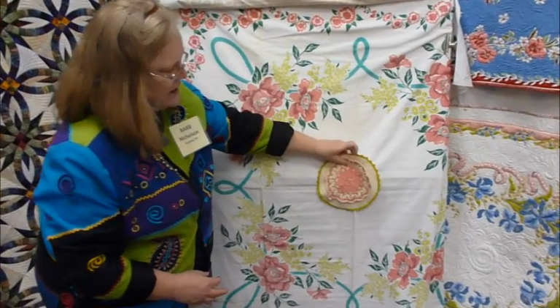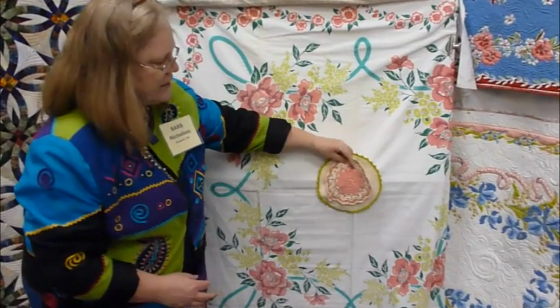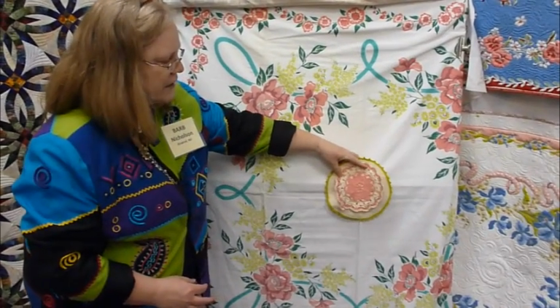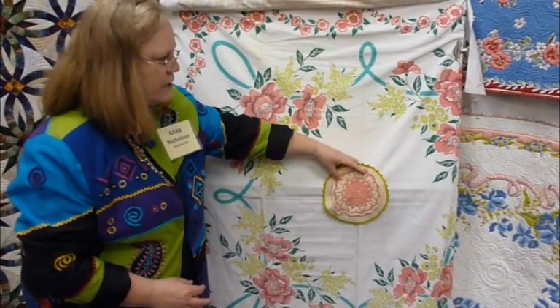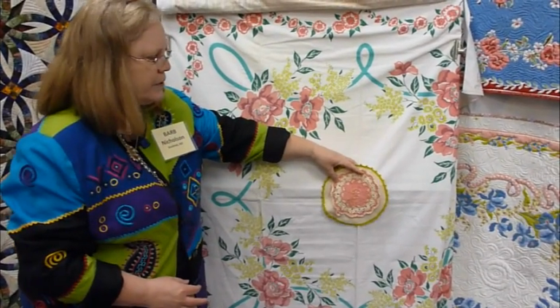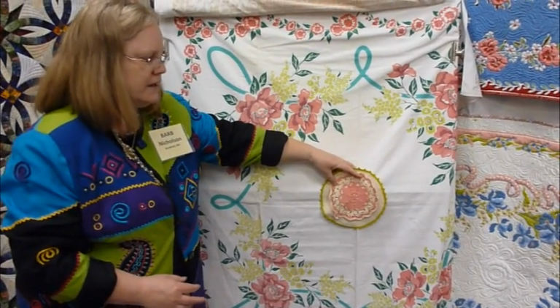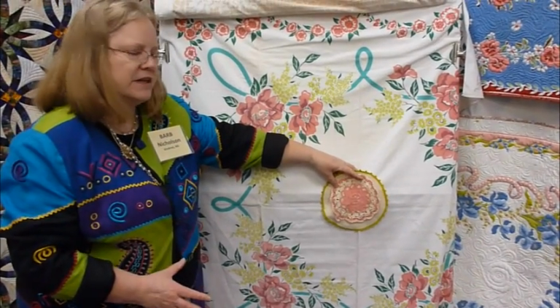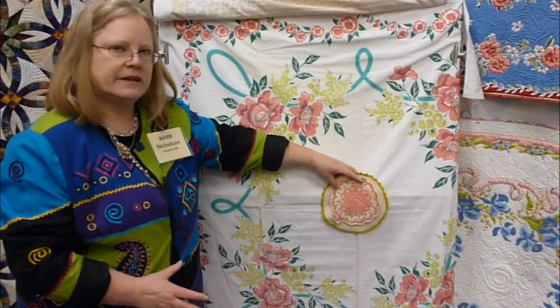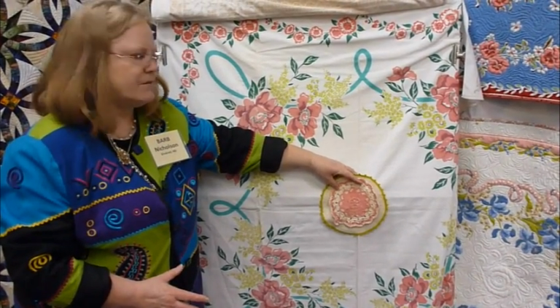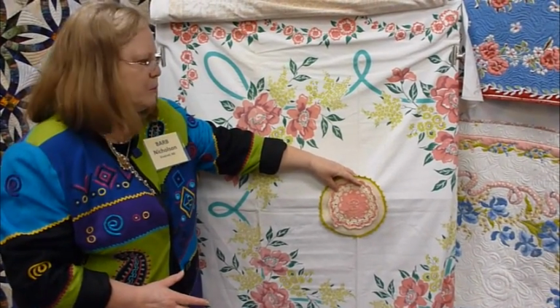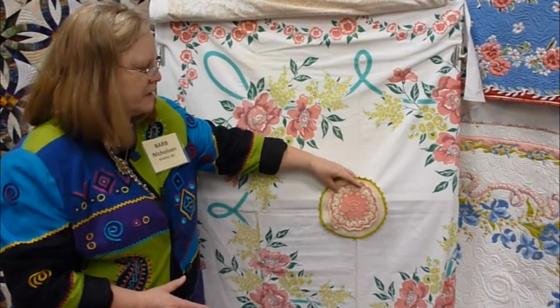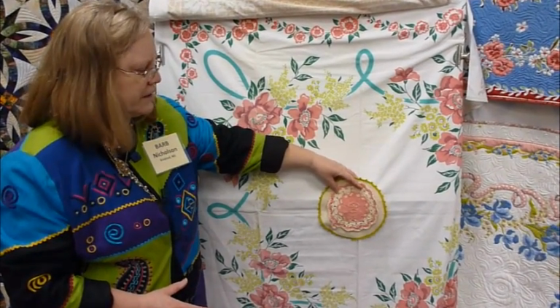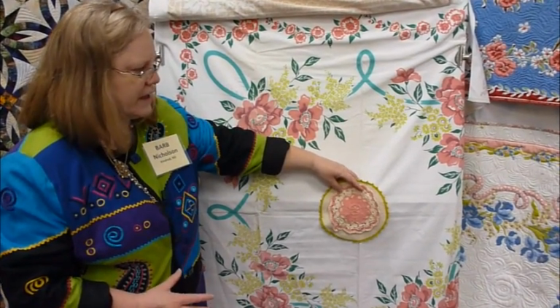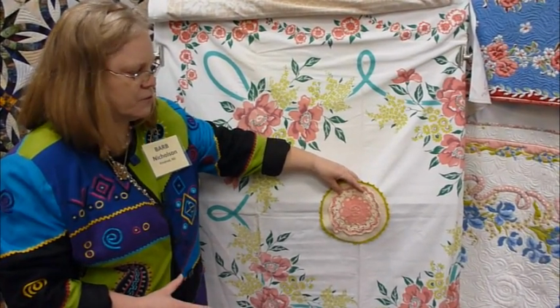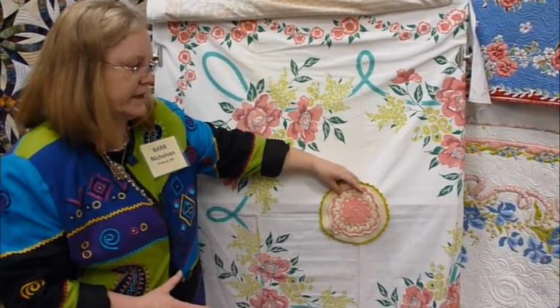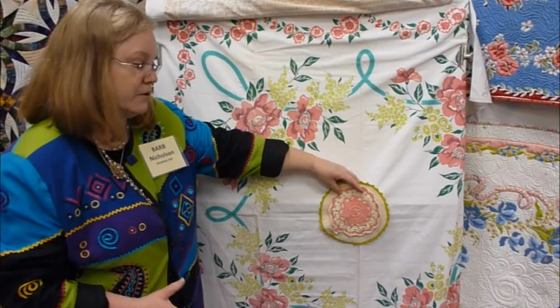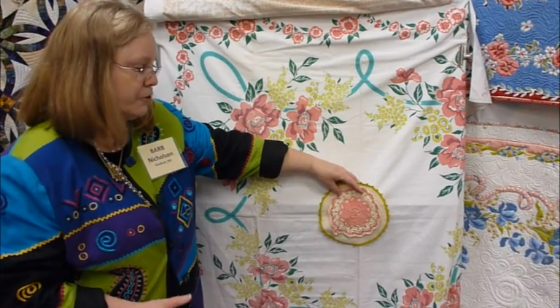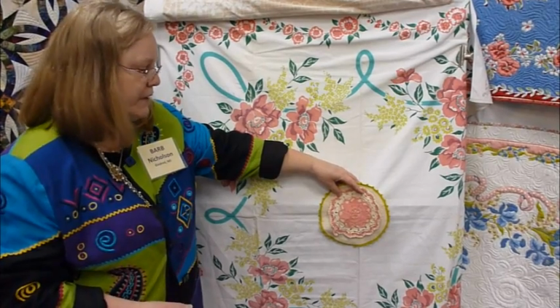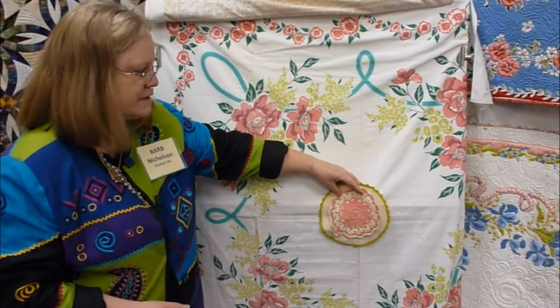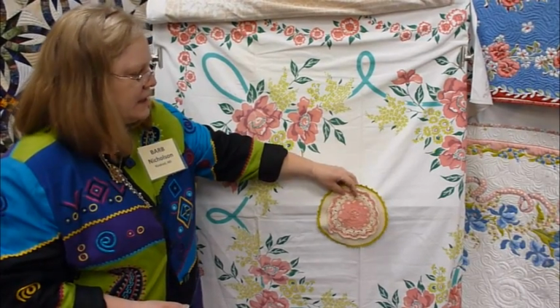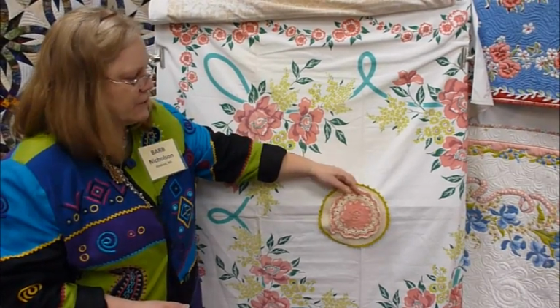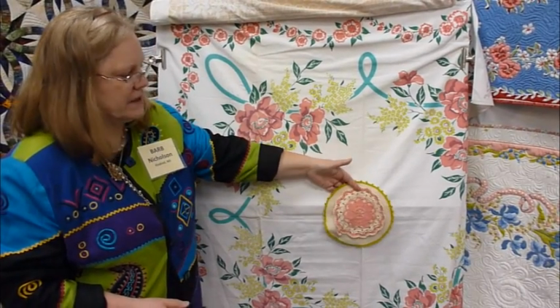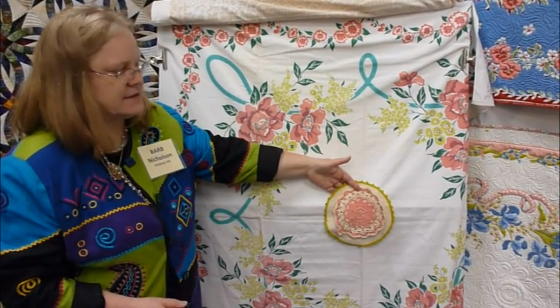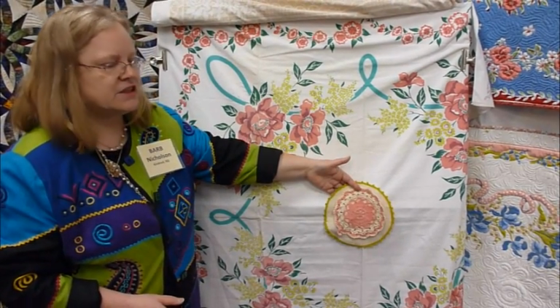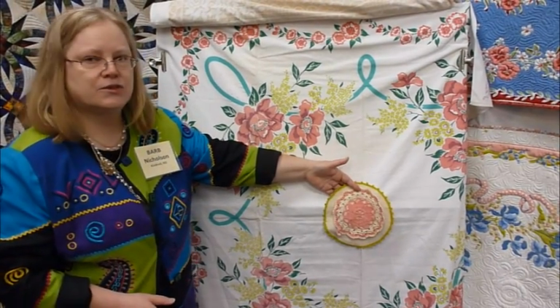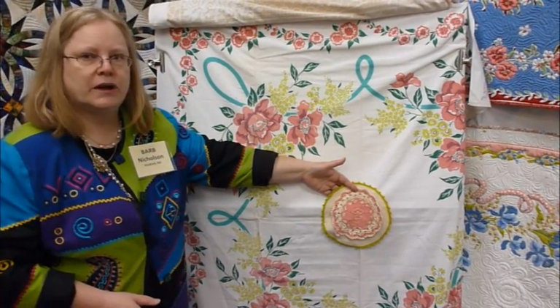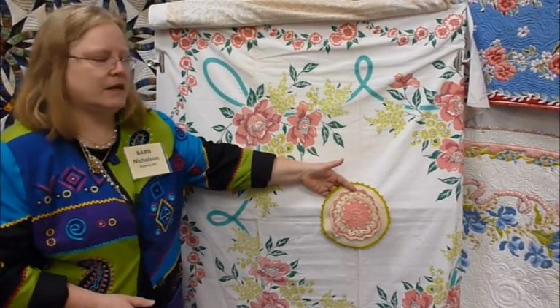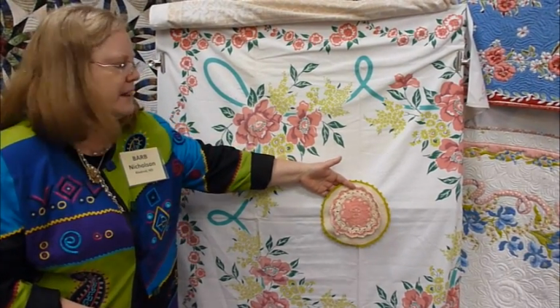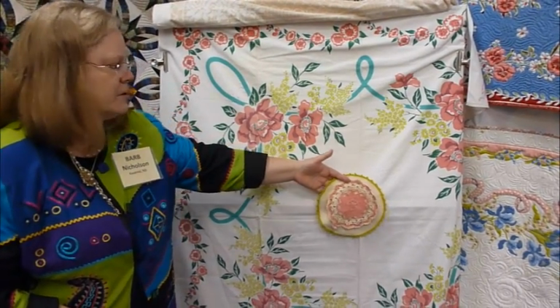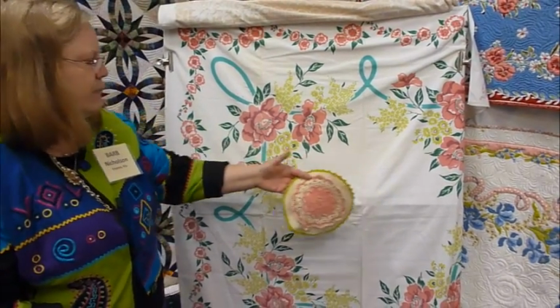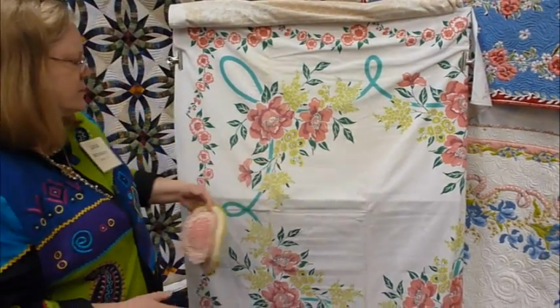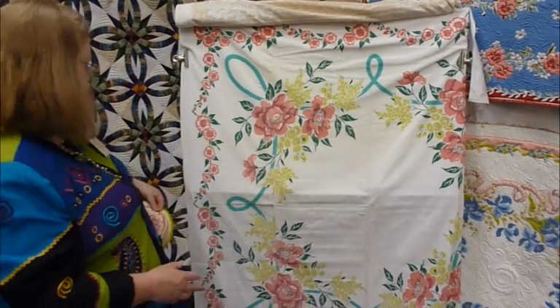That would cover it up — they don't necessarily have to be perfect, but if they kind of coordinate and they're your grandmother's, it would be a nice addition to what your tablecloth would look like when it's quilted.